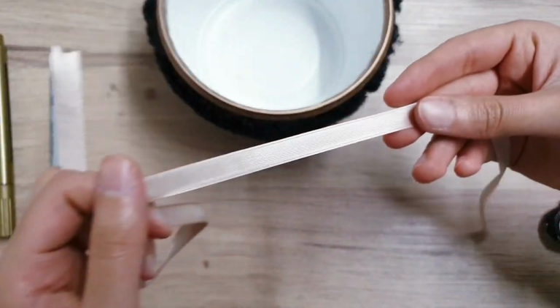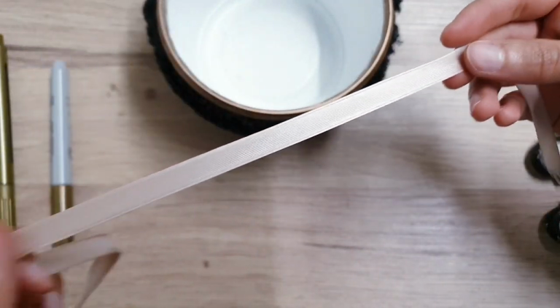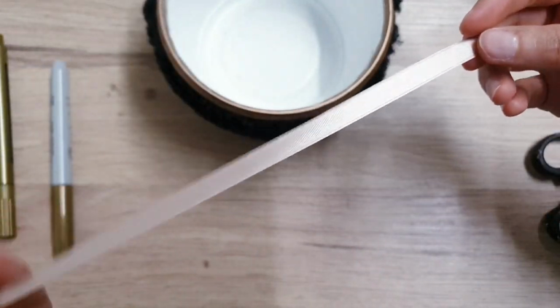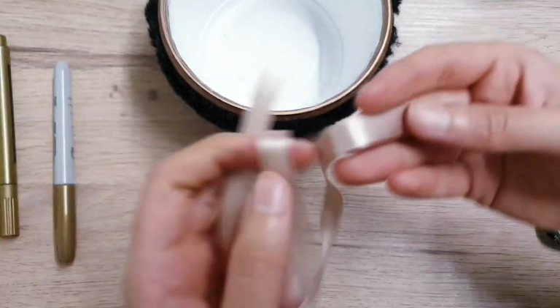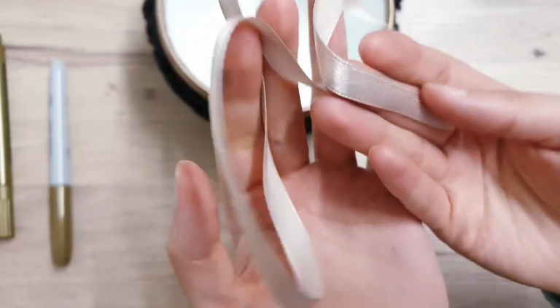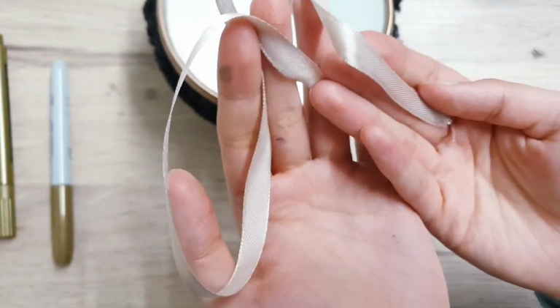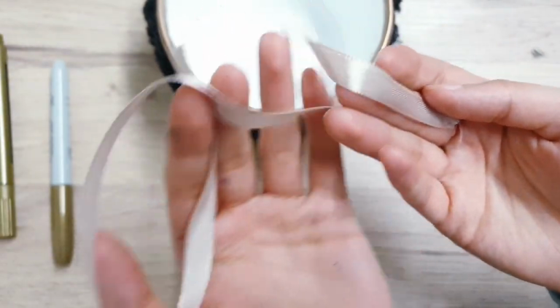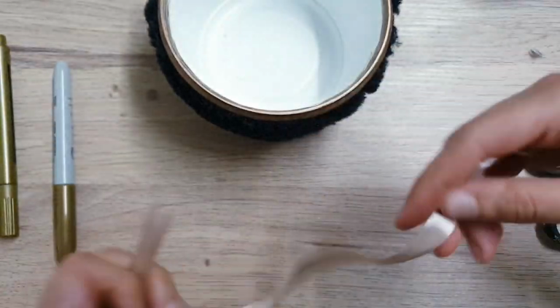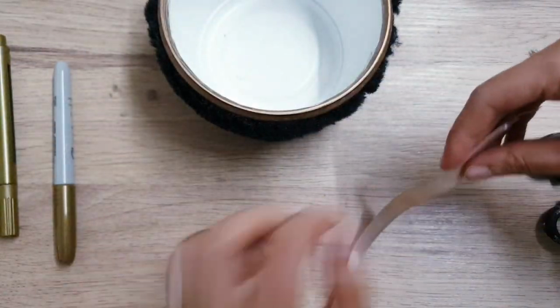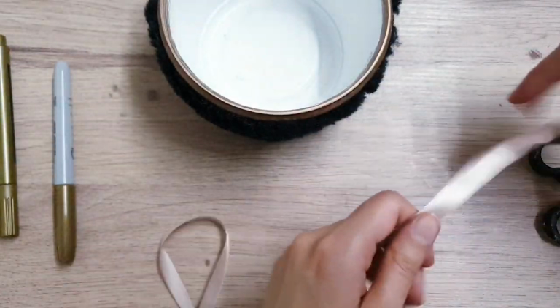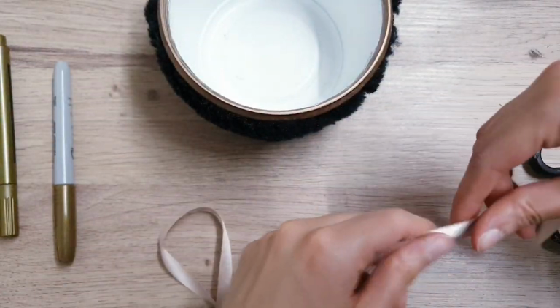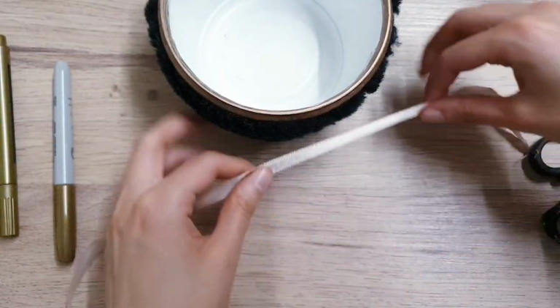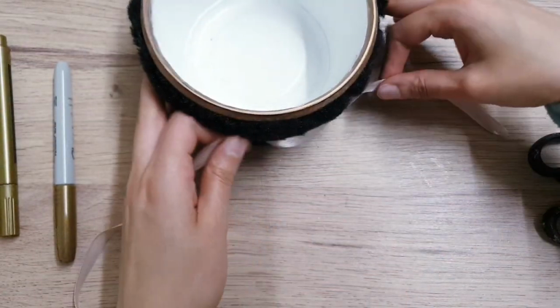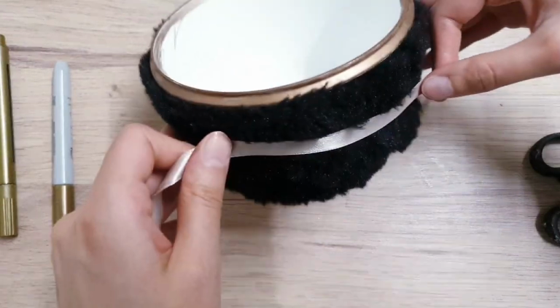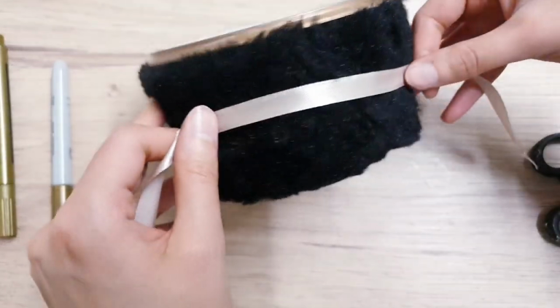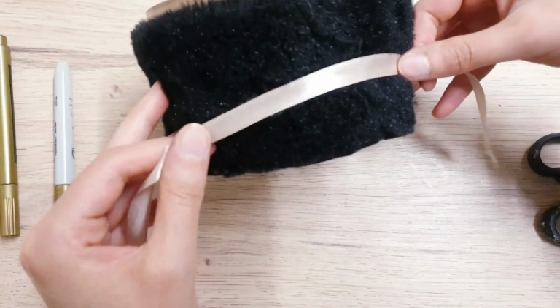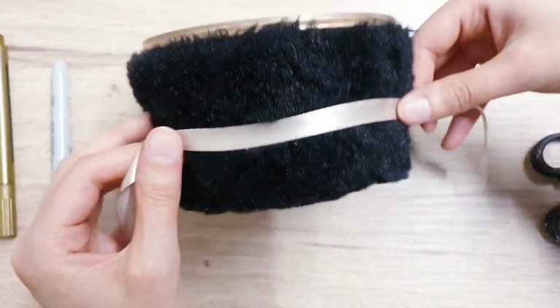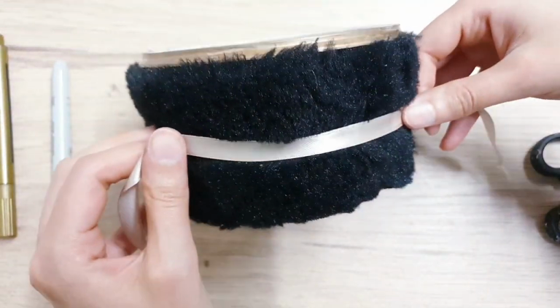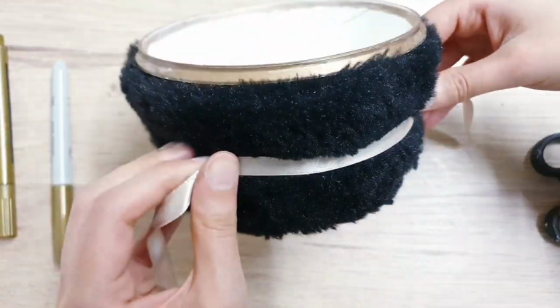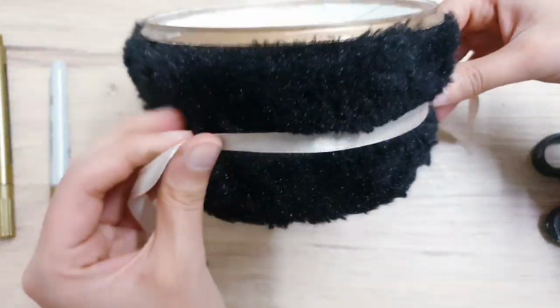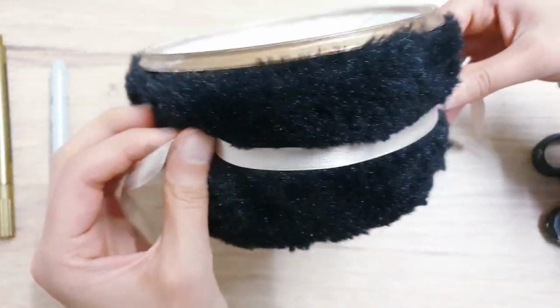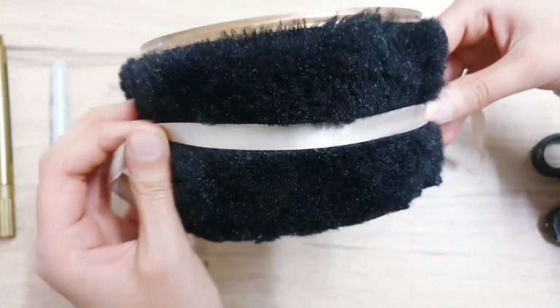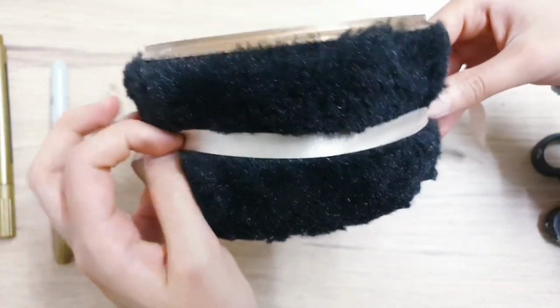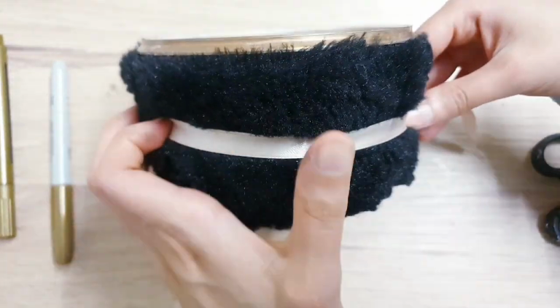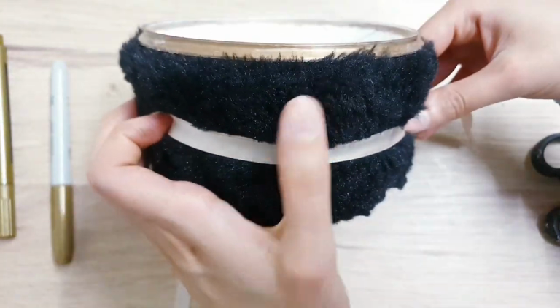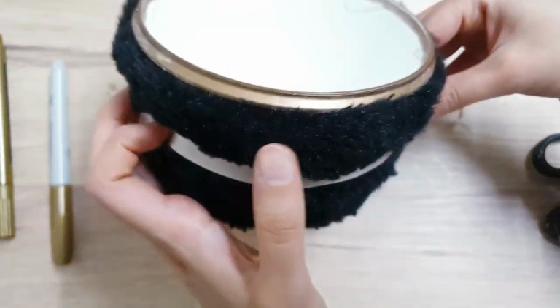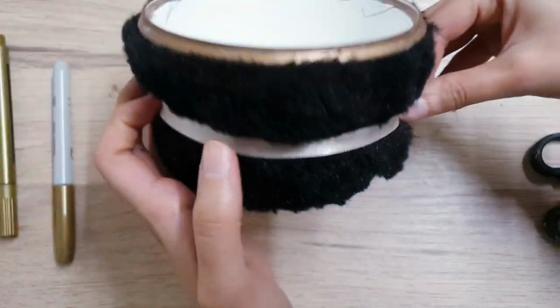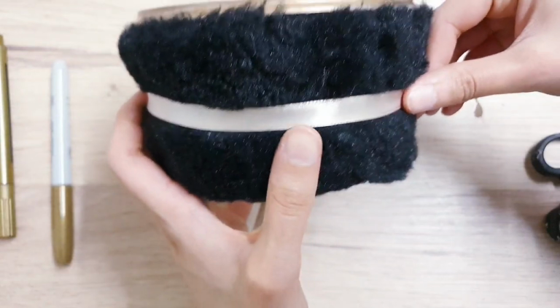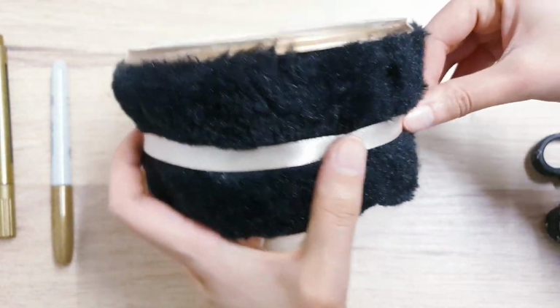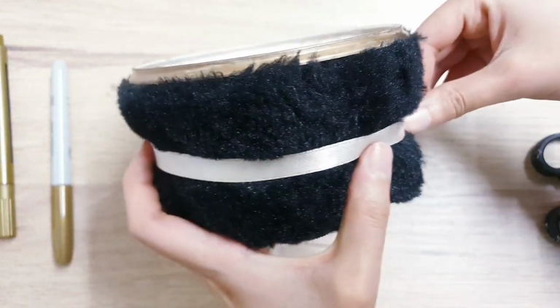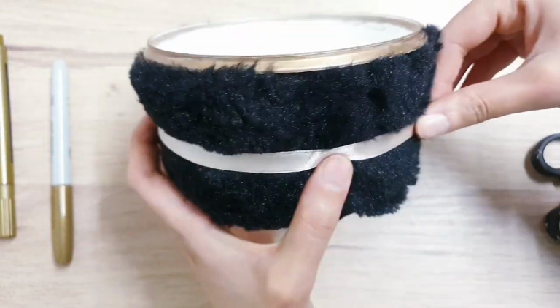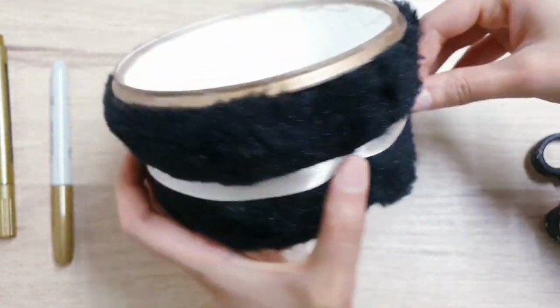I just got my husband to iron this for me using my hair straightener. I'm using this champagne ribbon and we're going to hot glue it in the center of our yogurt tub, just so that it can break up some of this black color and make it look more luxurious.